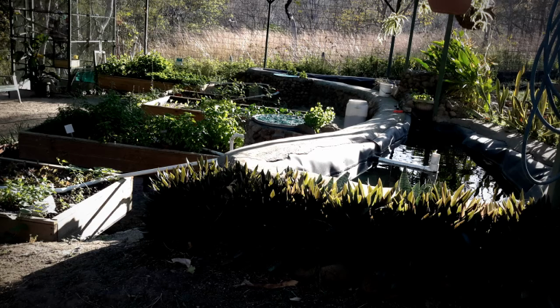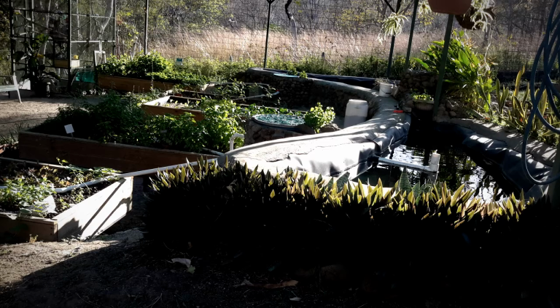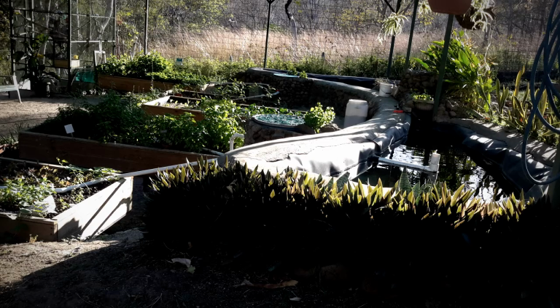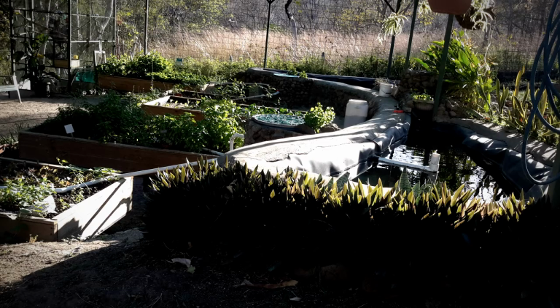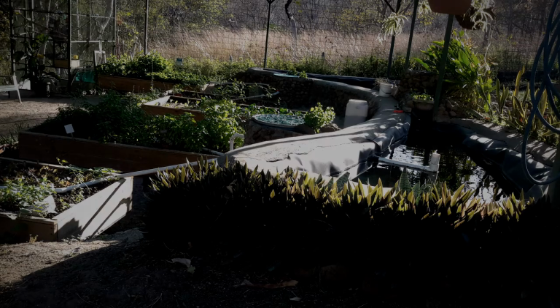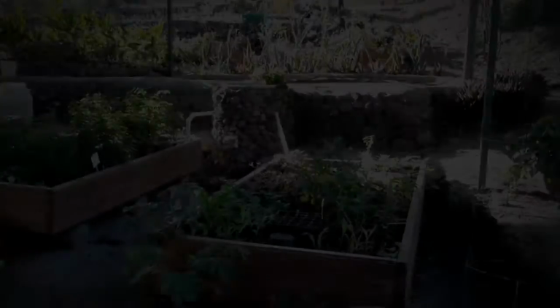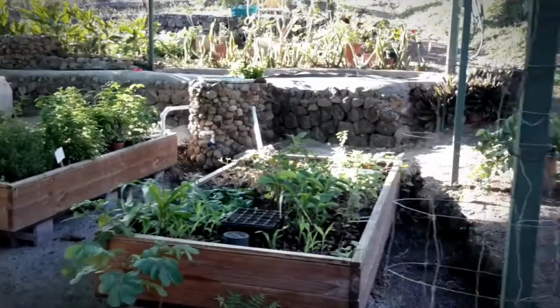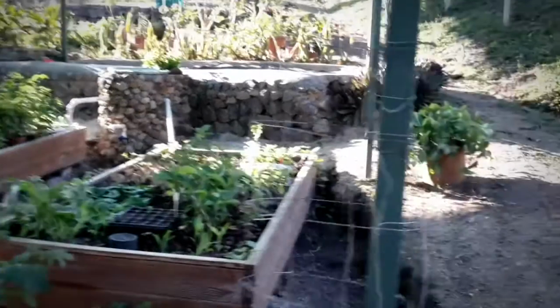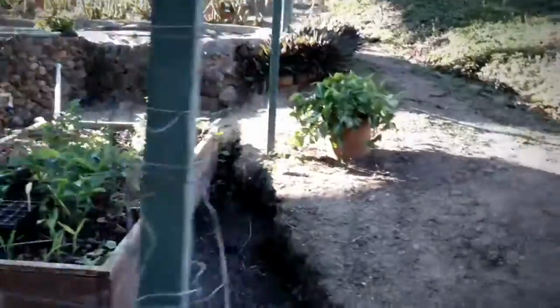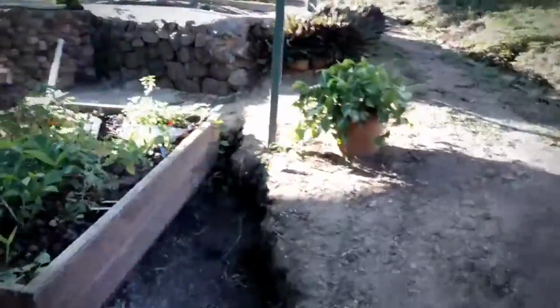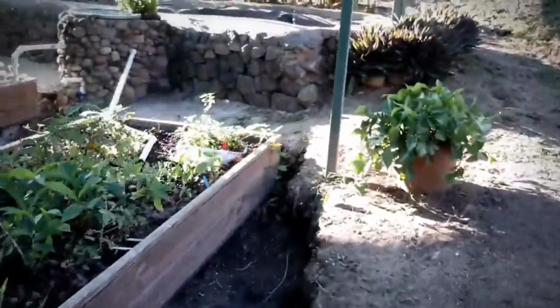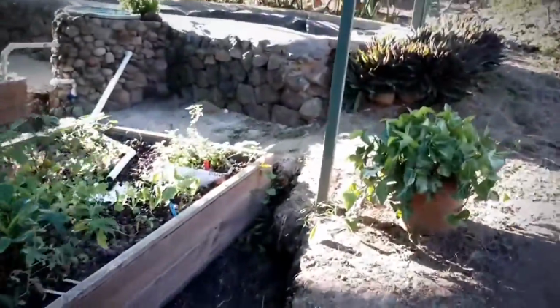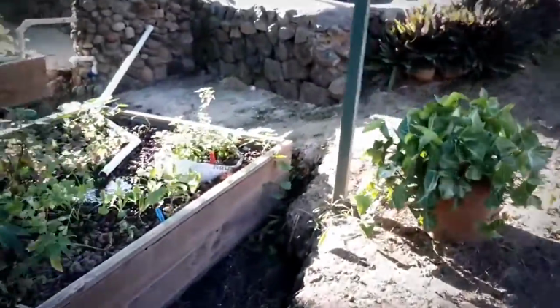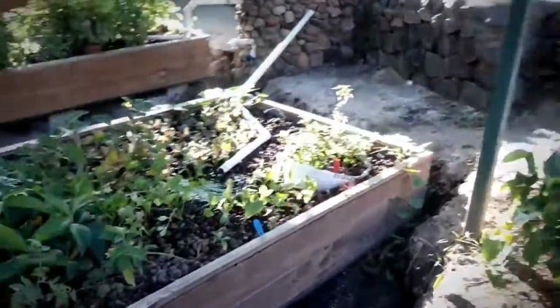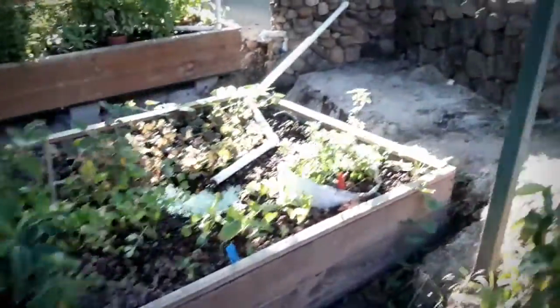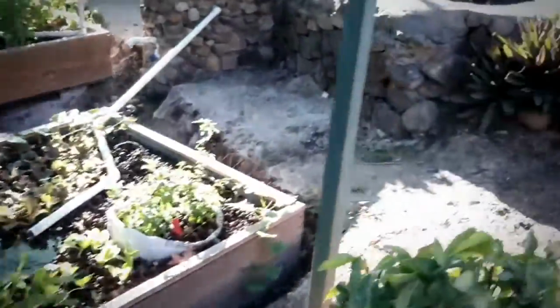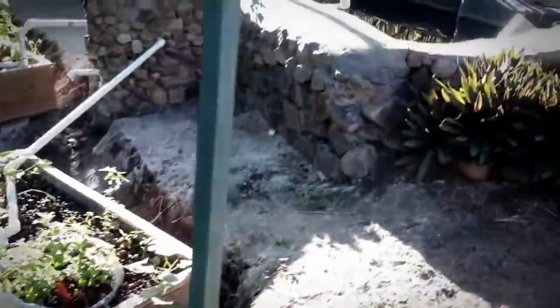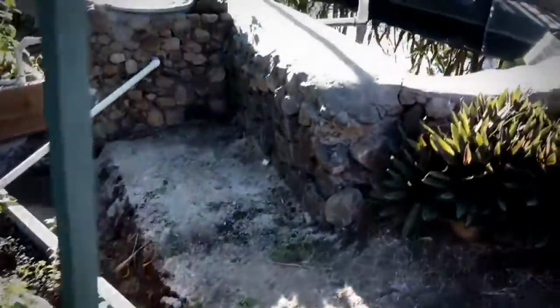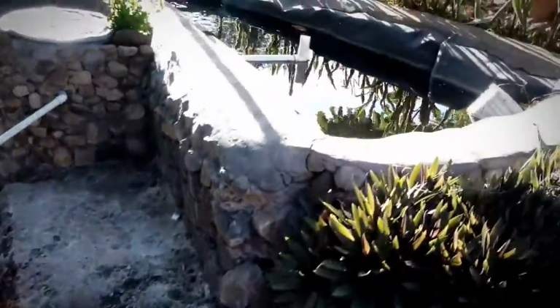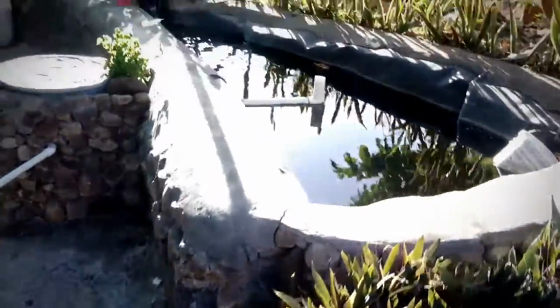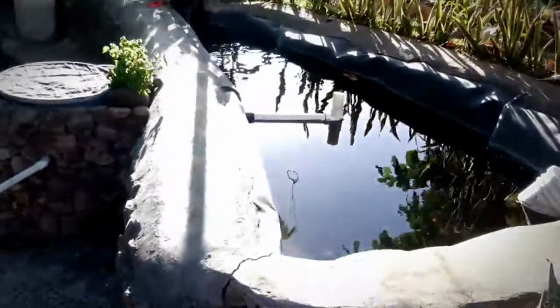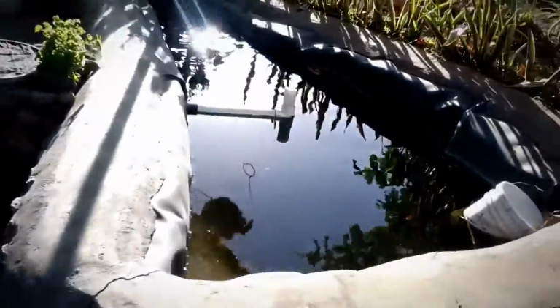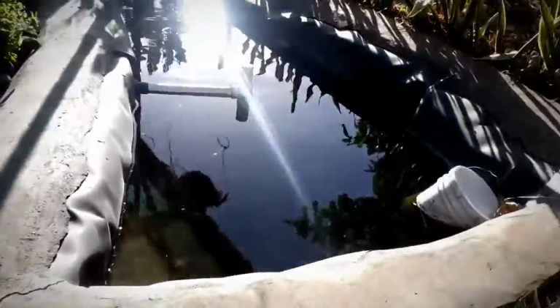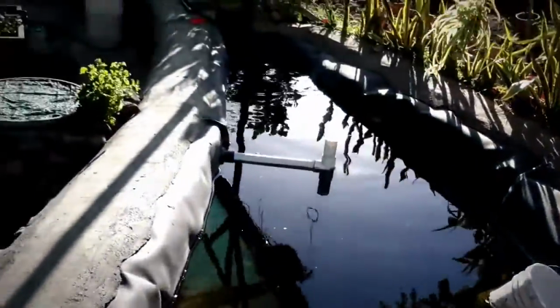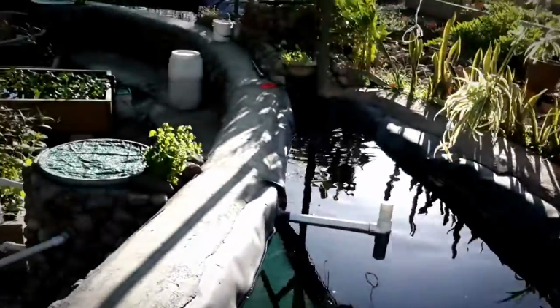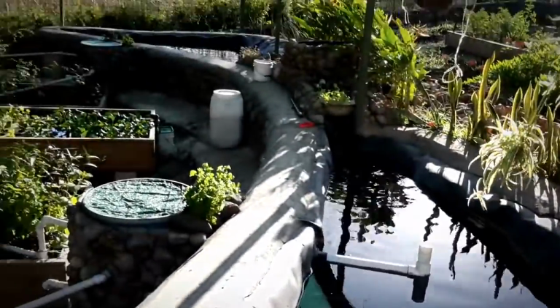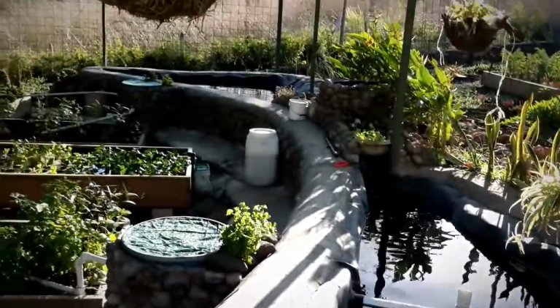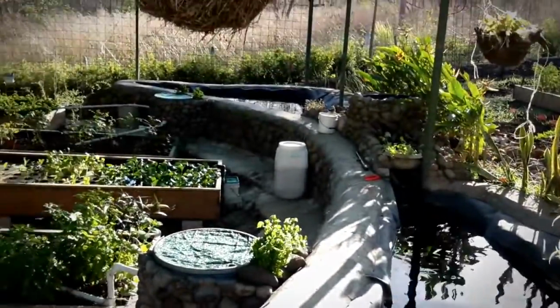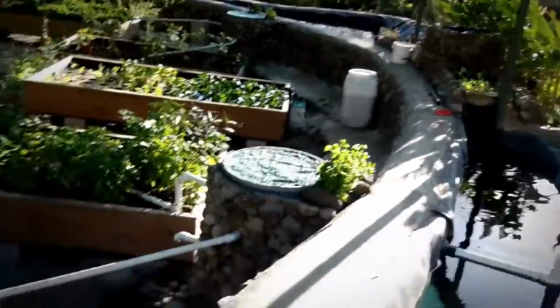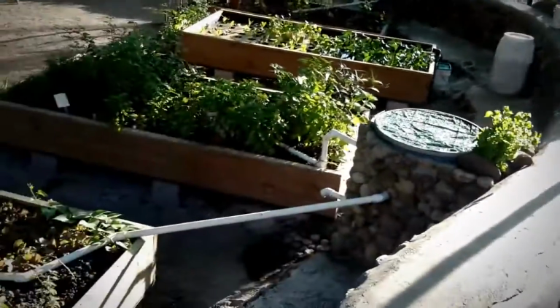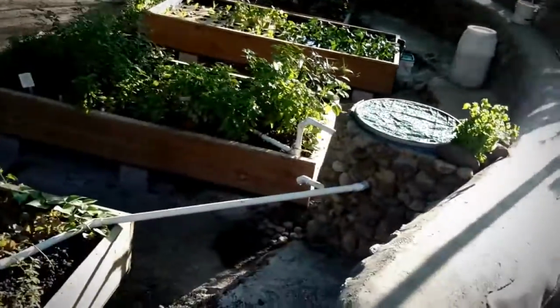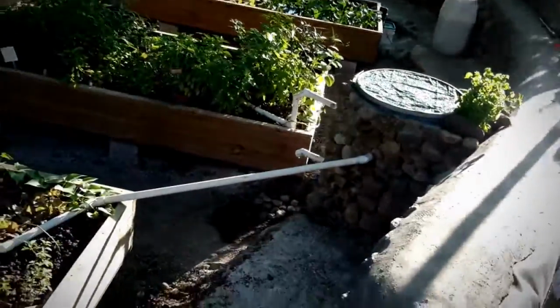We have two fish tanks. One is filled with tilapia — there's probably 60 or 70 in there — and the other is filled with some new catfish, and they're just starting to get bigger. We've got about 20 in the other one.